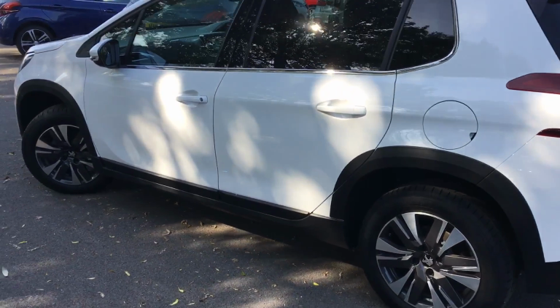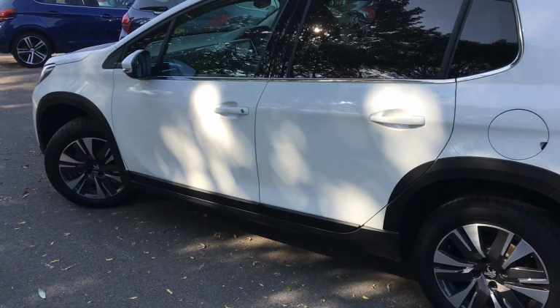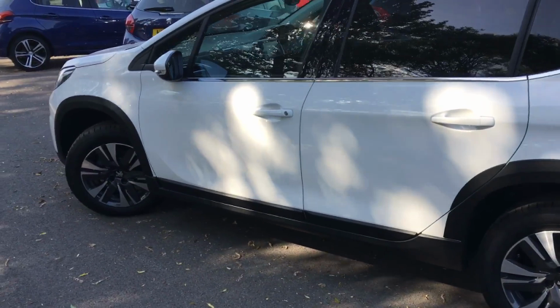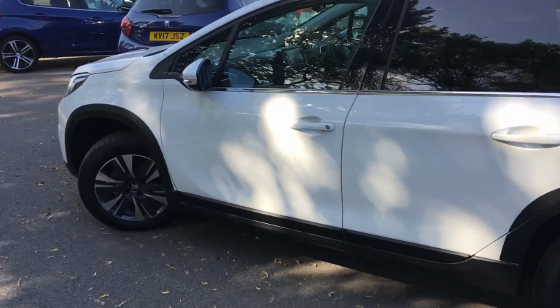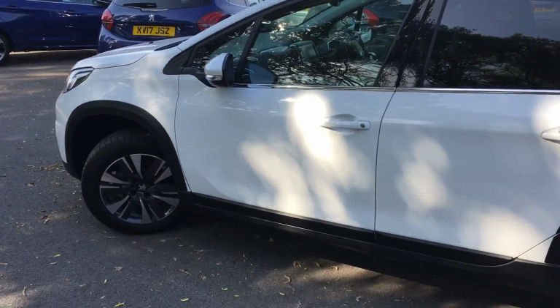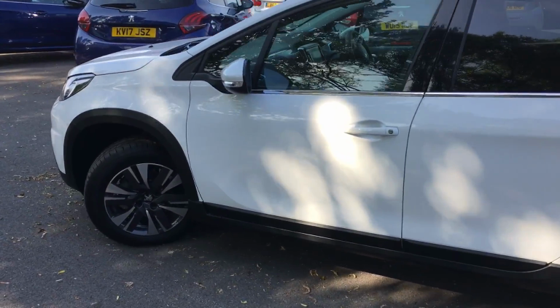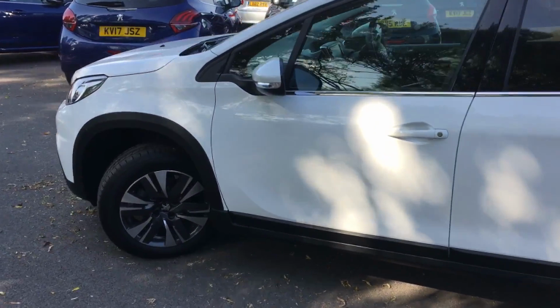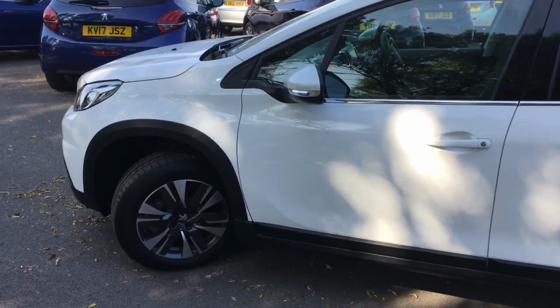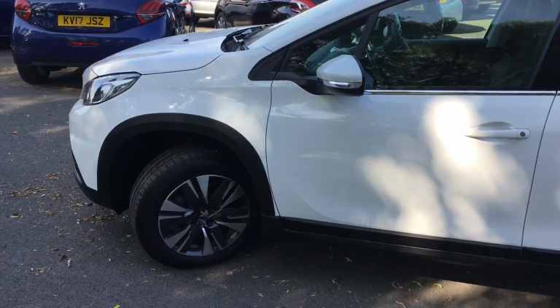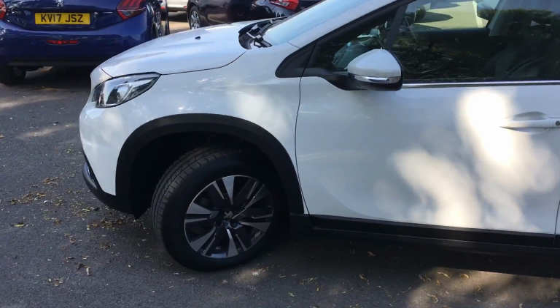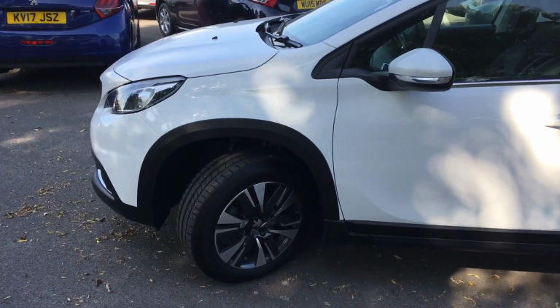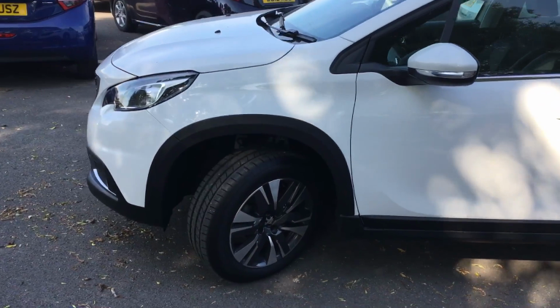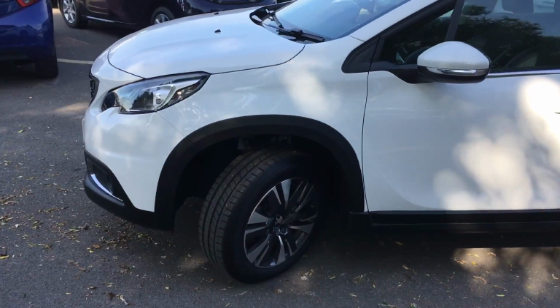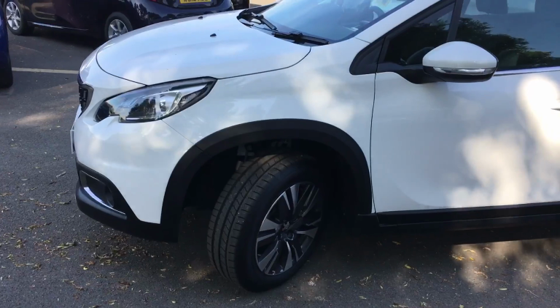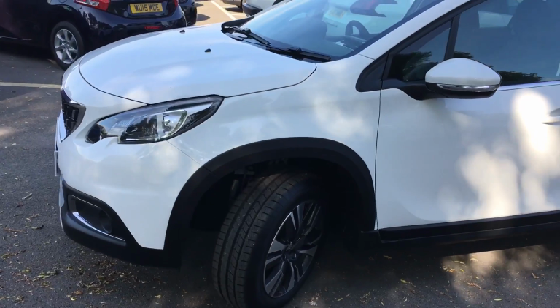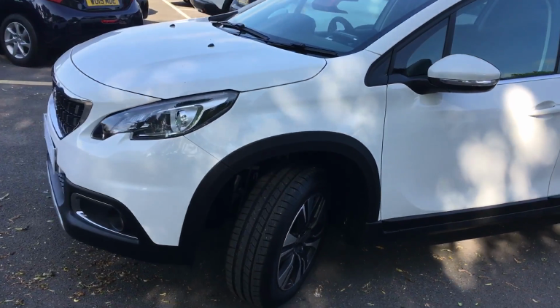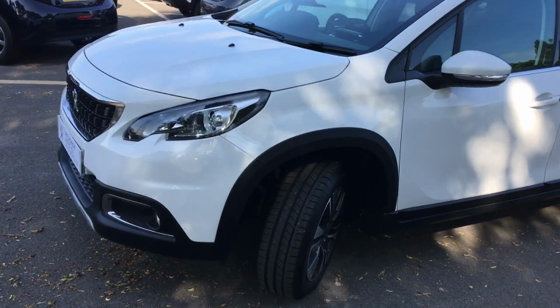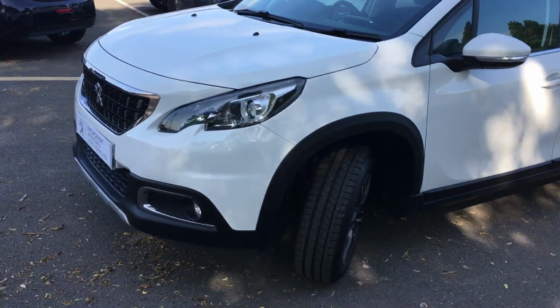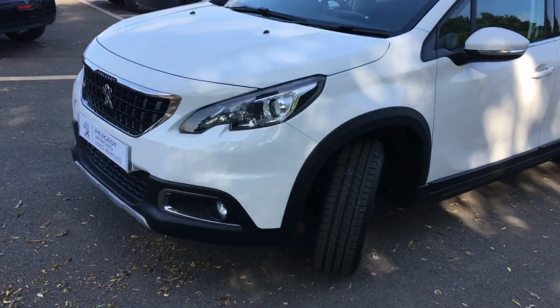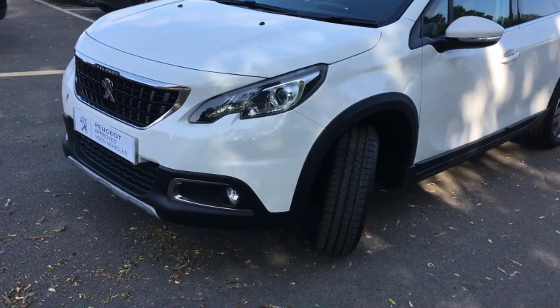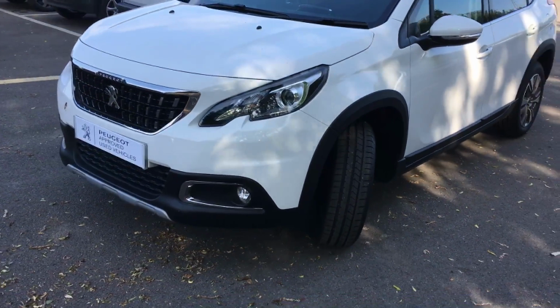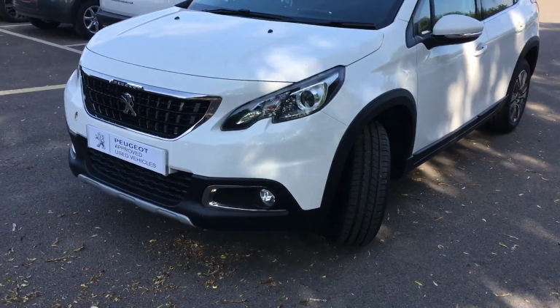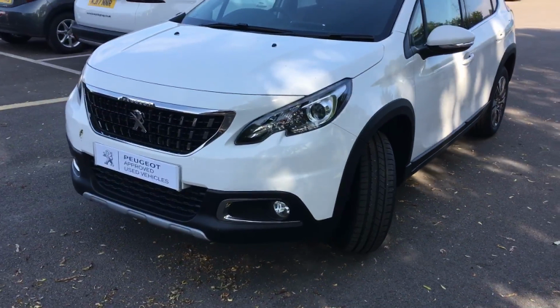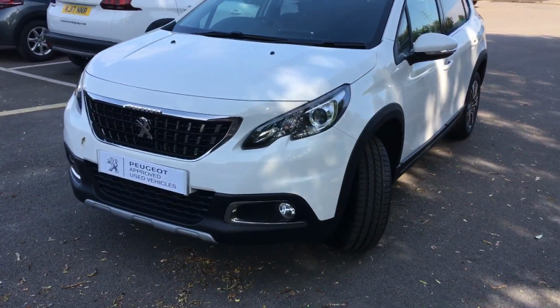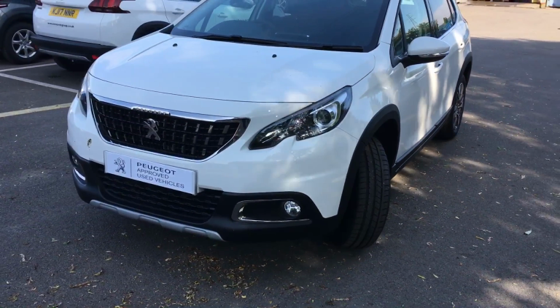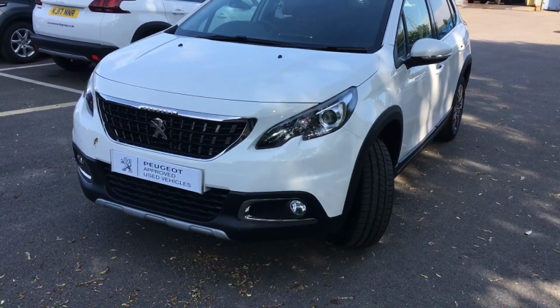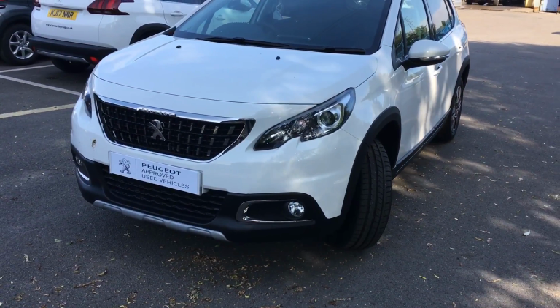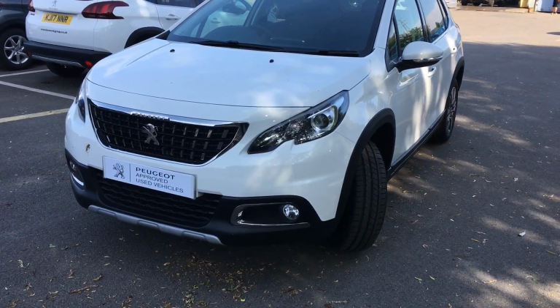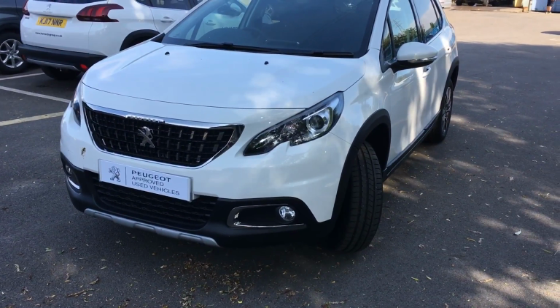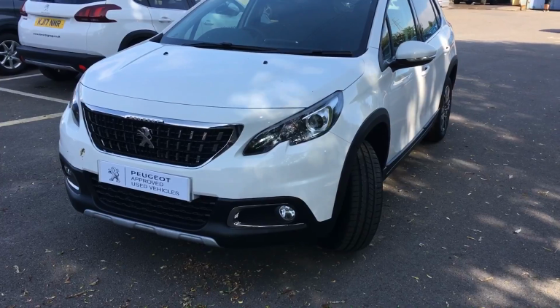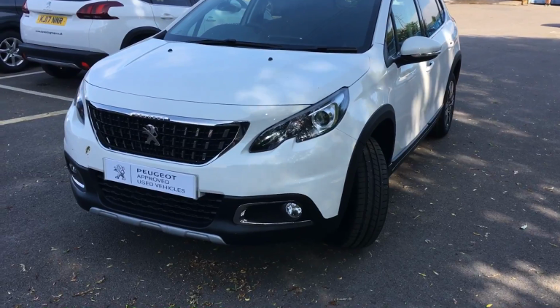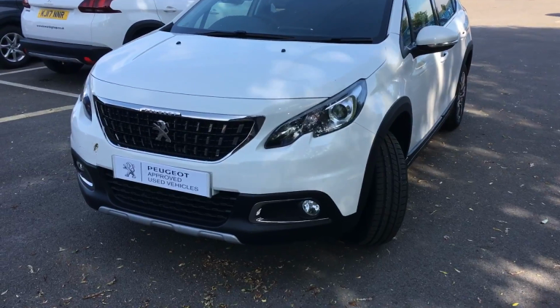There's the 1.2 petrol engine in this one. As you can see, lovely looking vehicle.